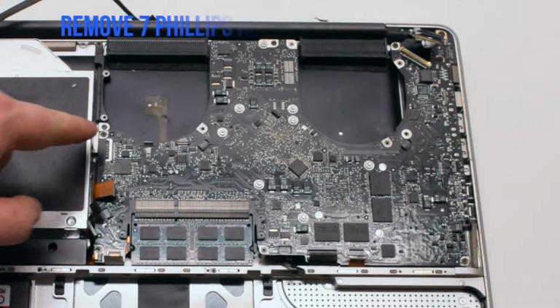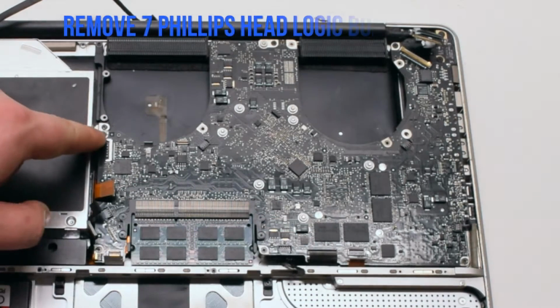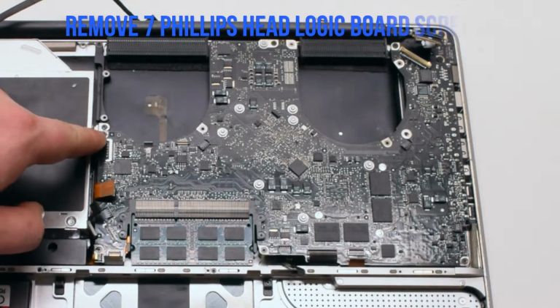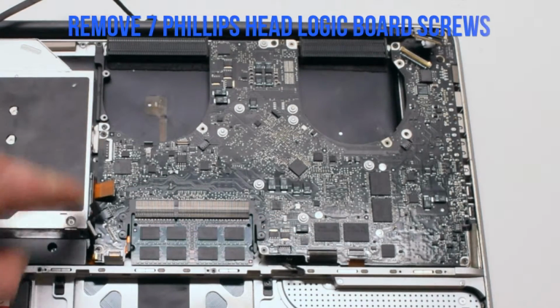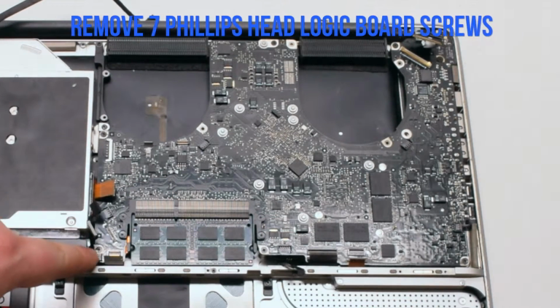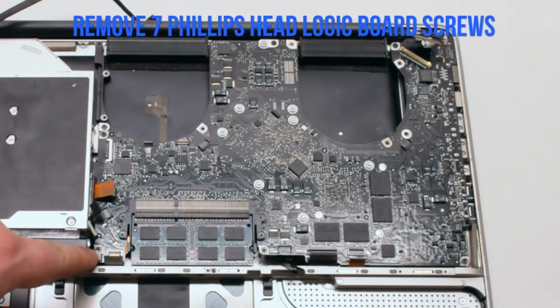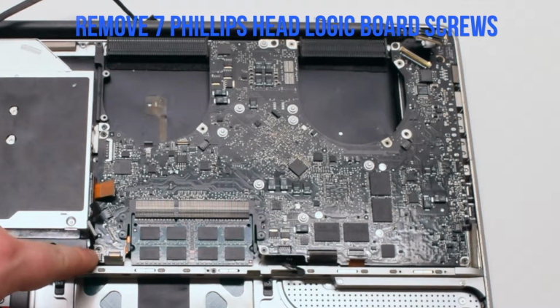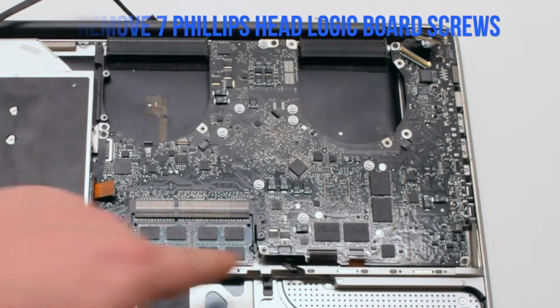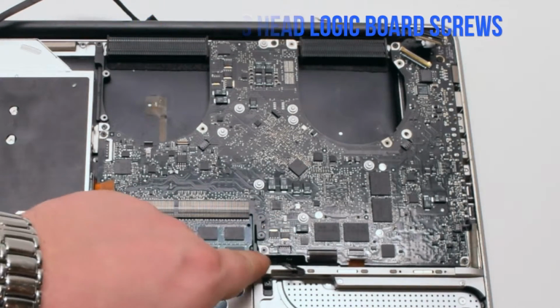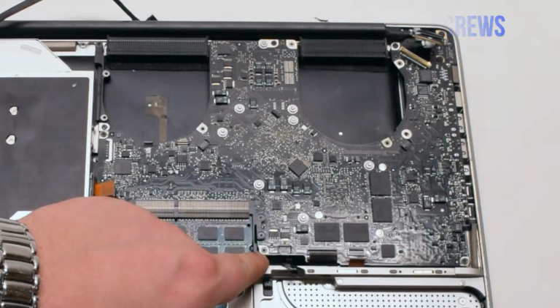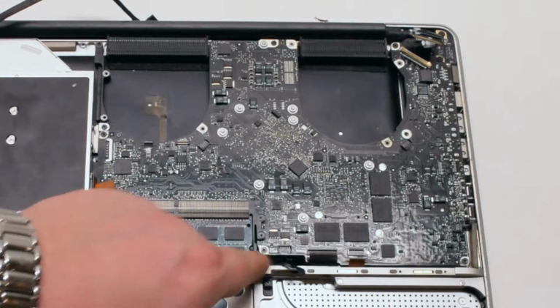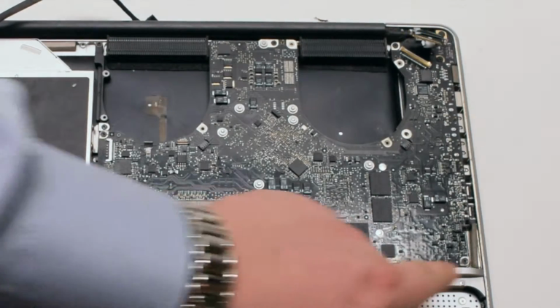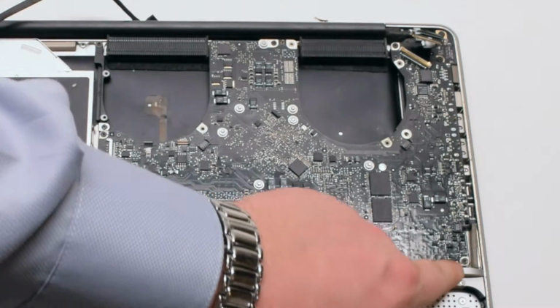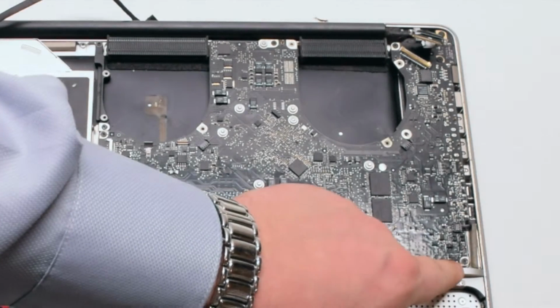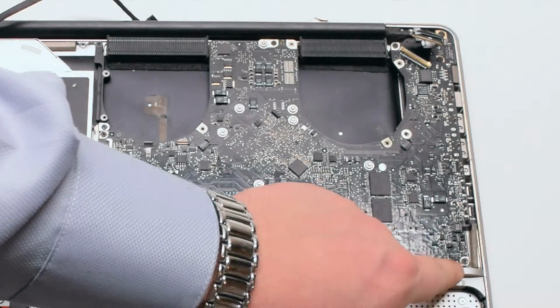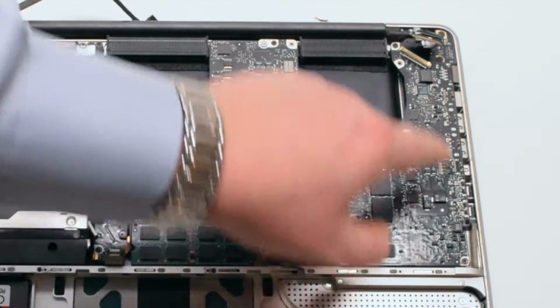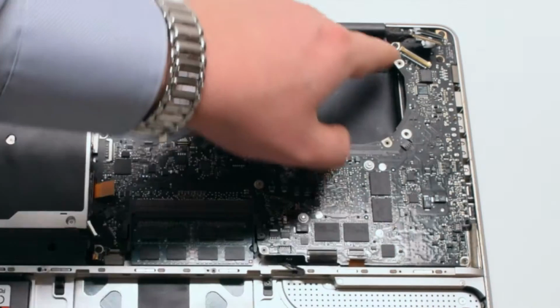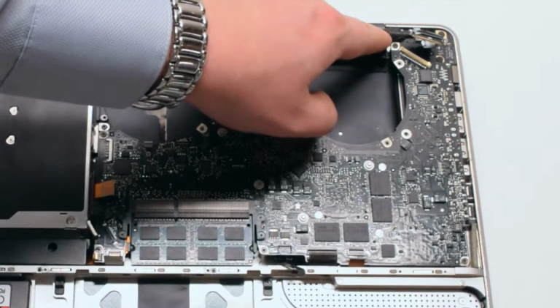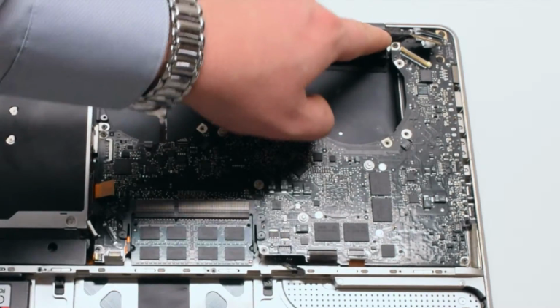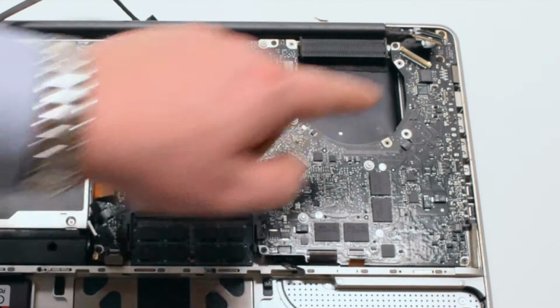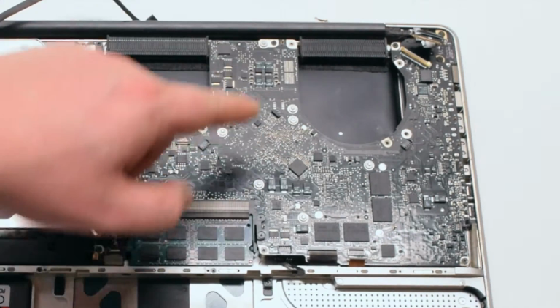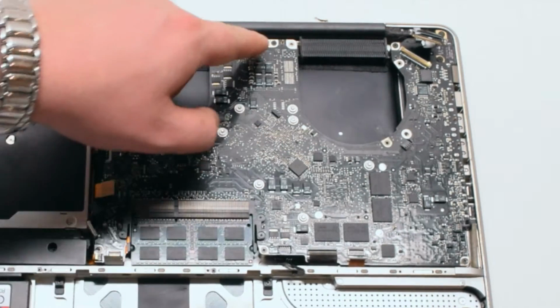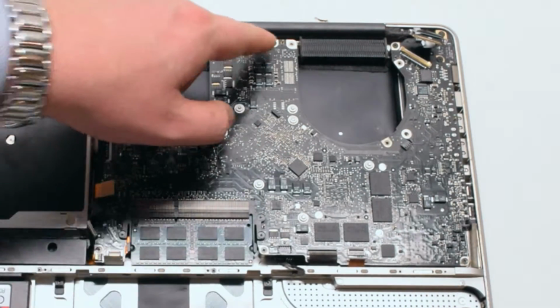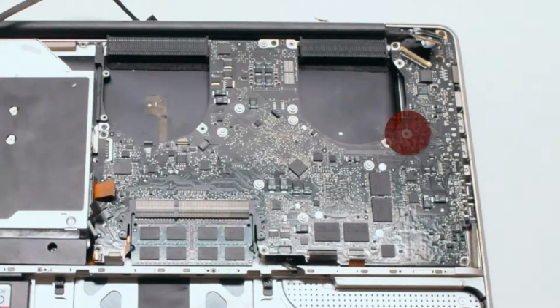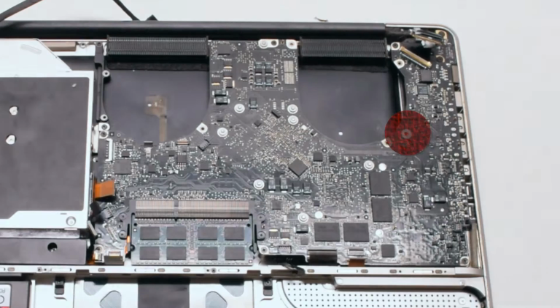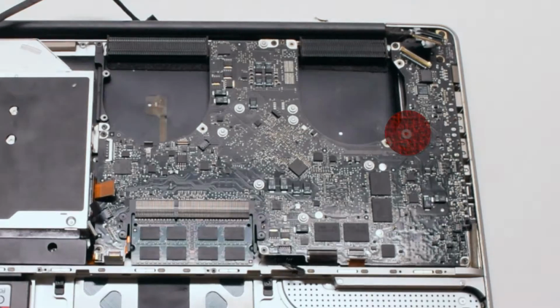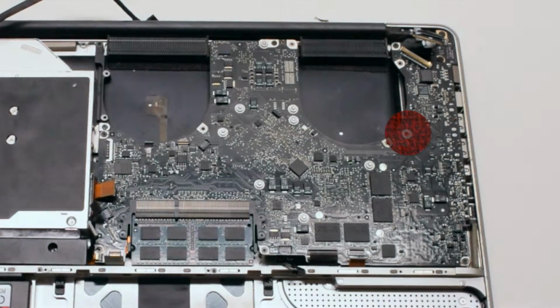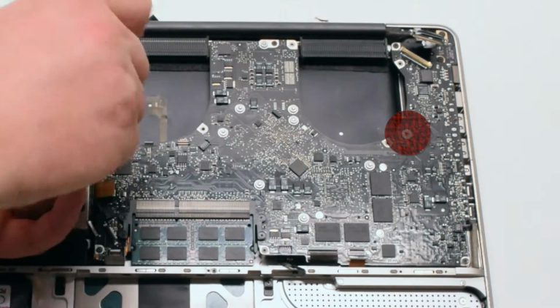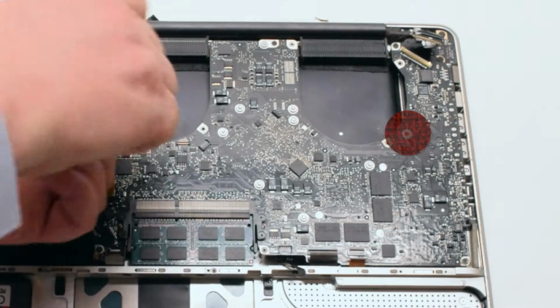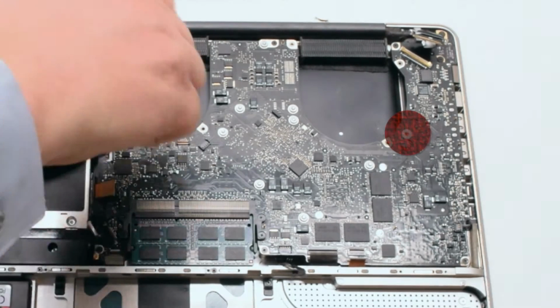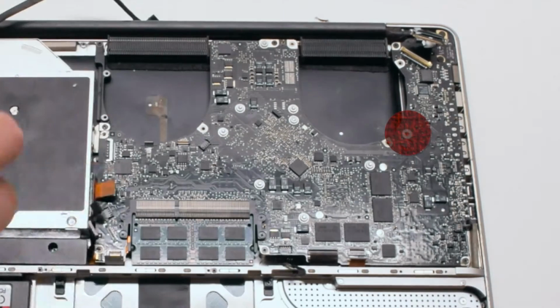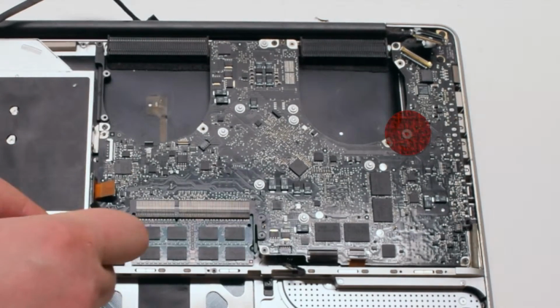Remove the seven Phillips head logic board screws. In this video I point out six, and the seventh one is missing on this board — its location is circled in red.